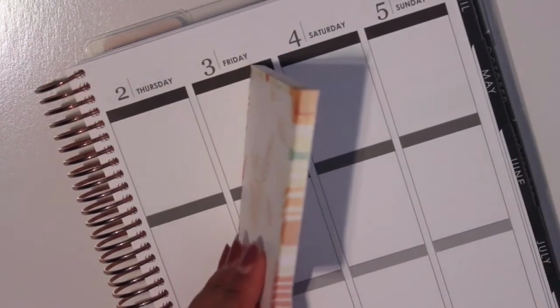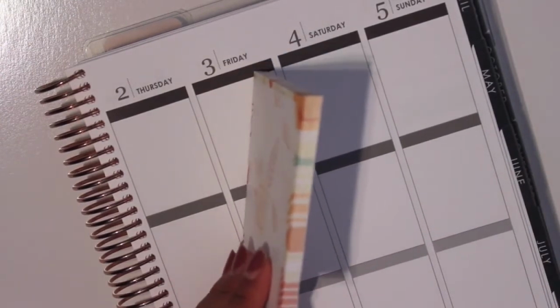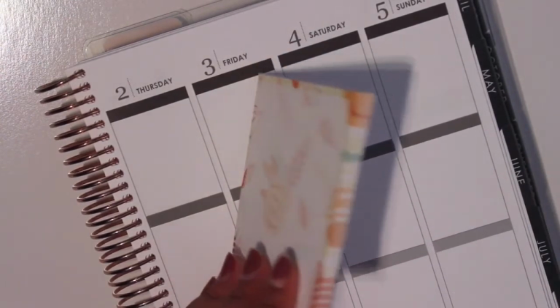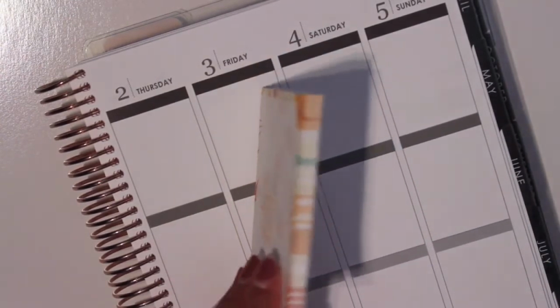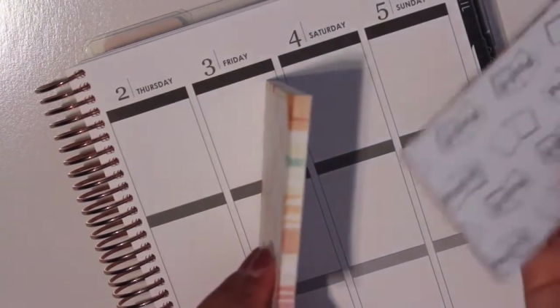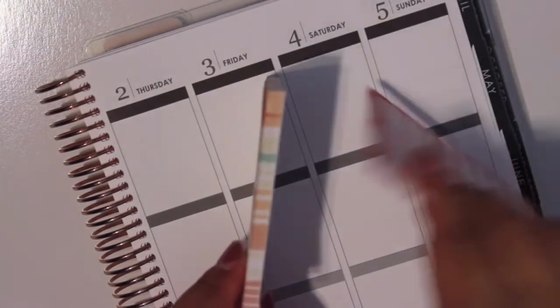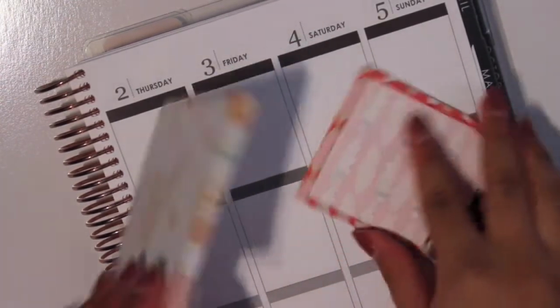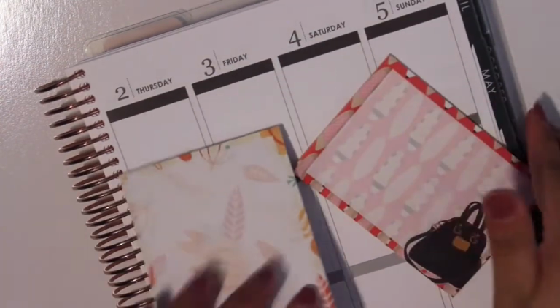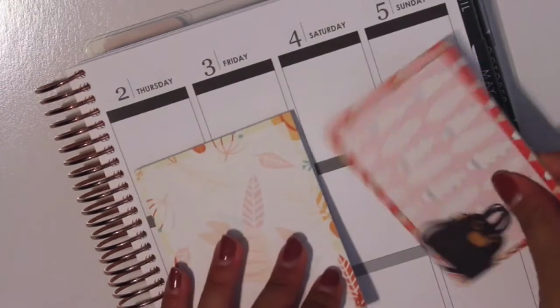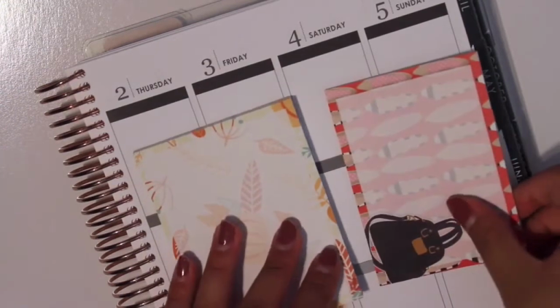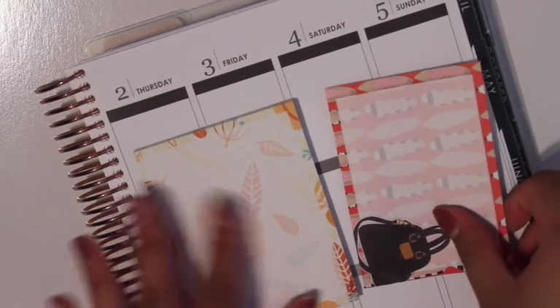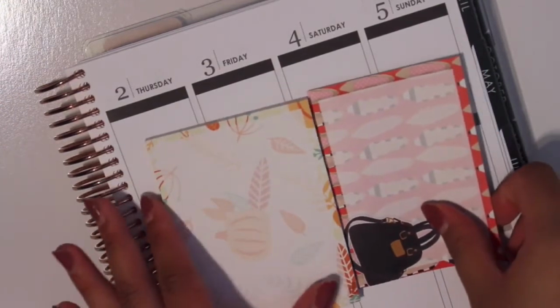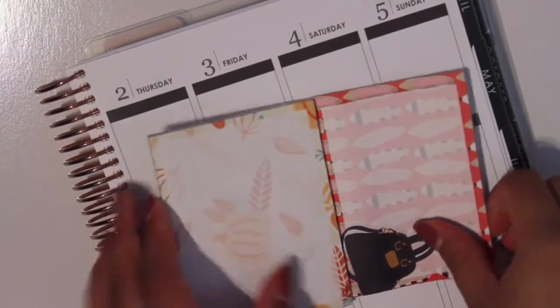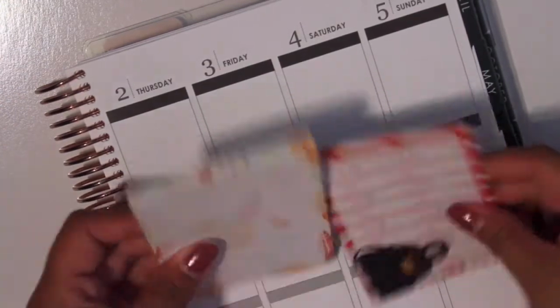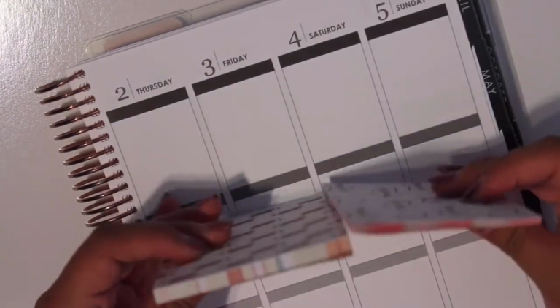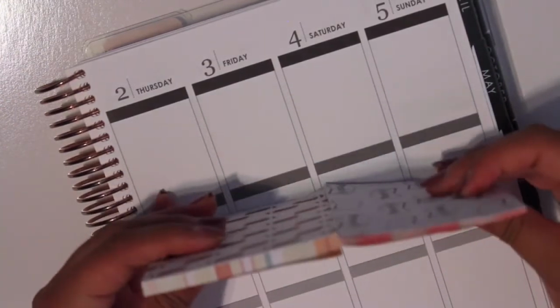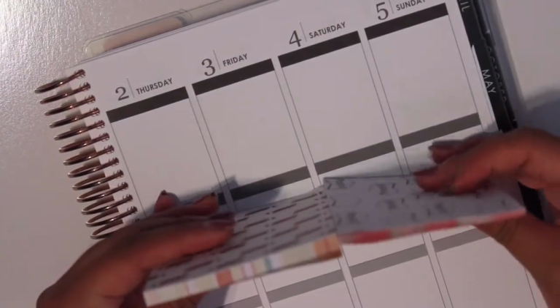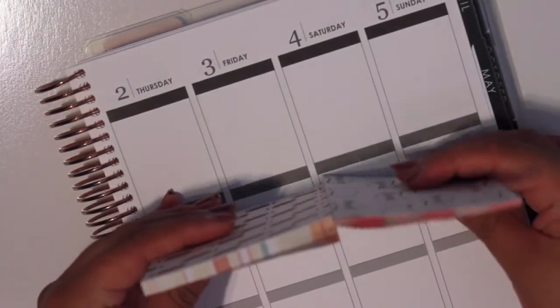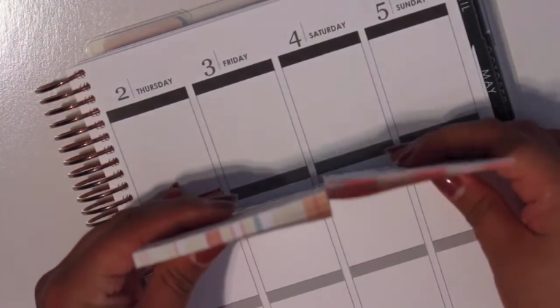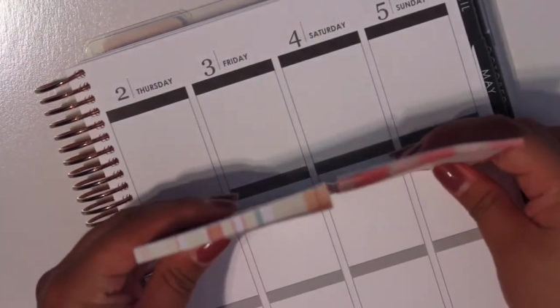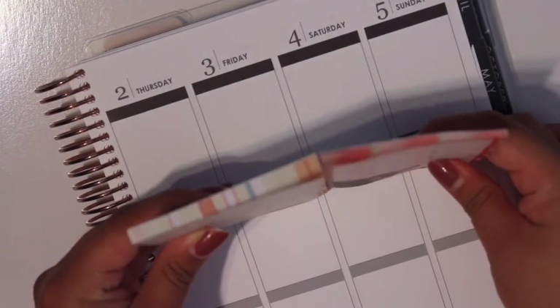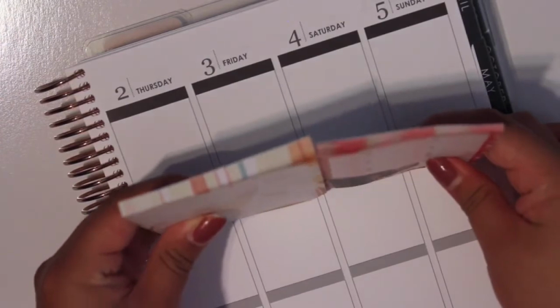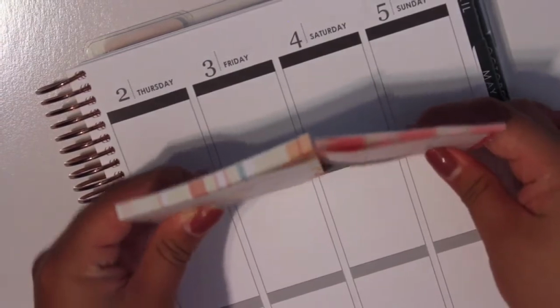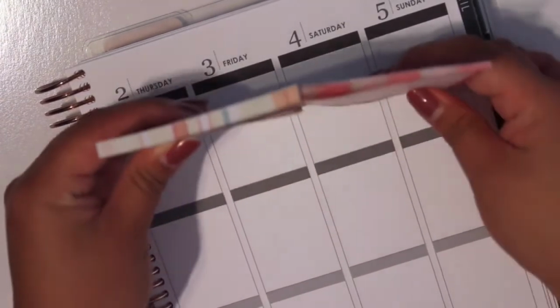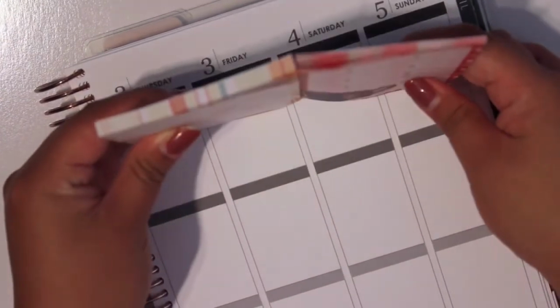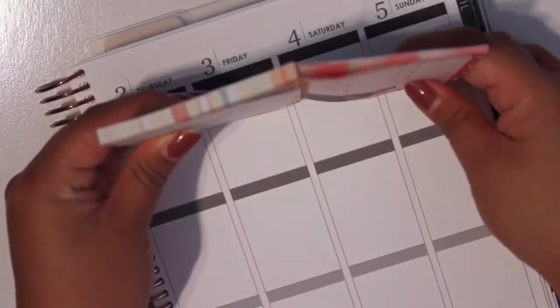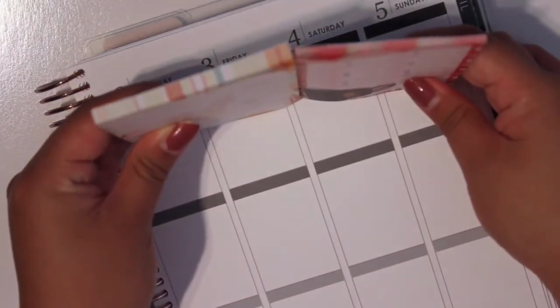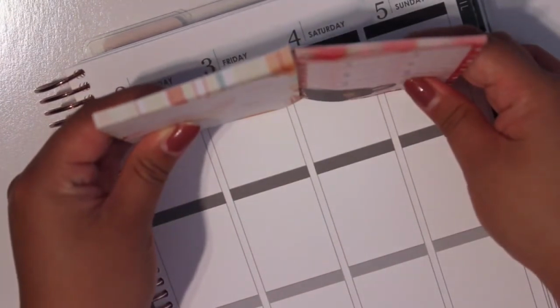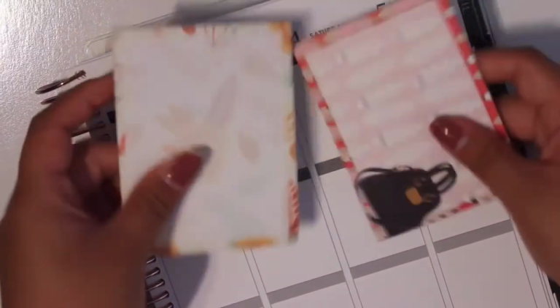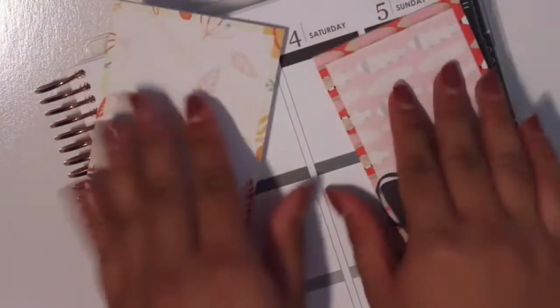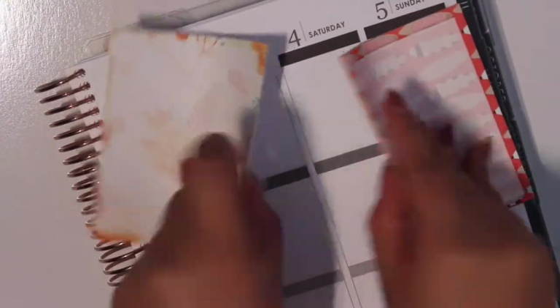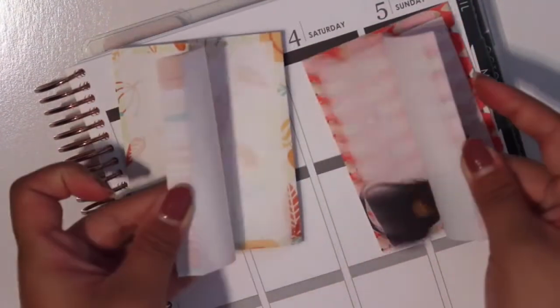Compared to the Scribble Prints Co. sticky note pads, I'm not too sure if you could really — yeah you can too. But this is what it looks like. That's crazy.